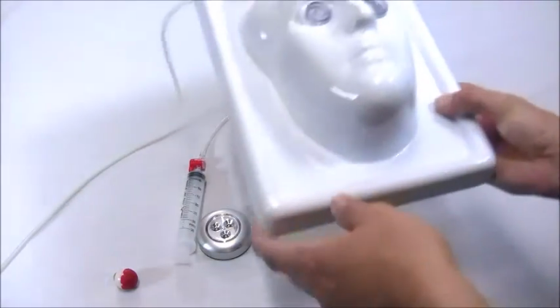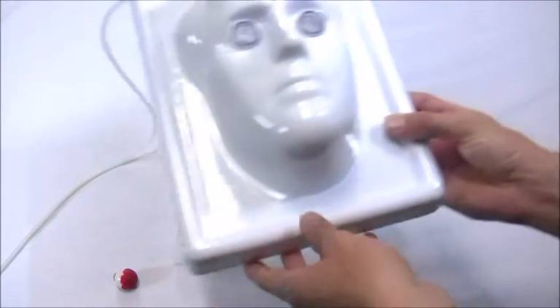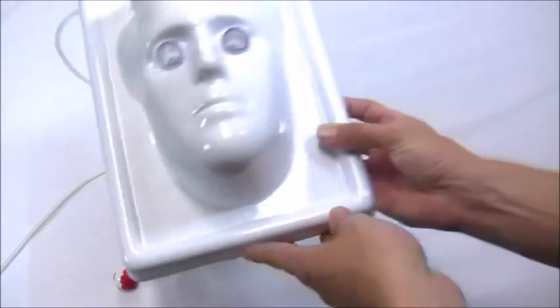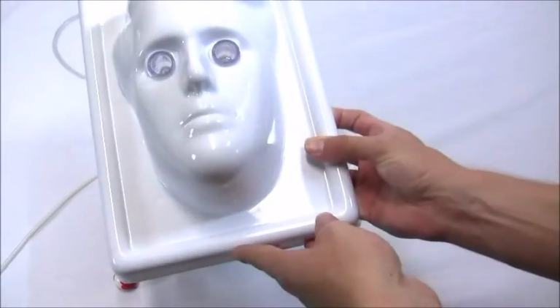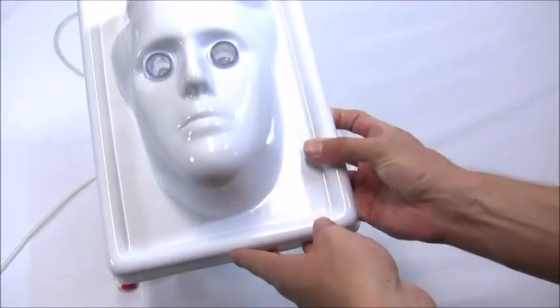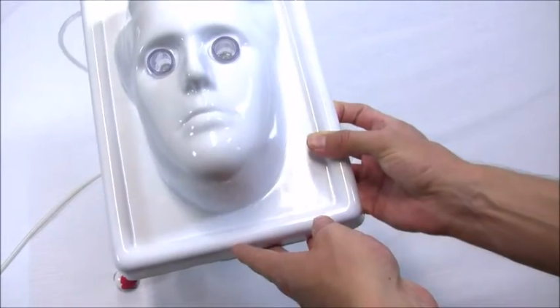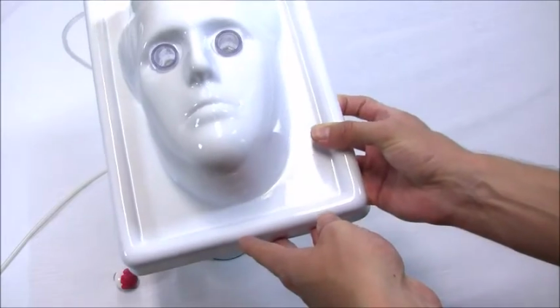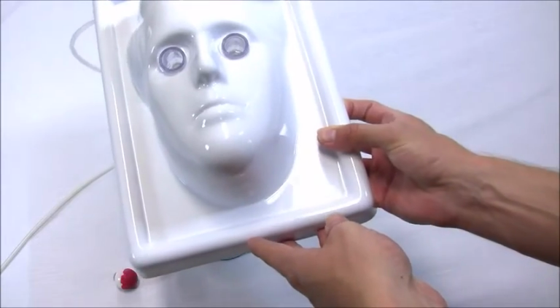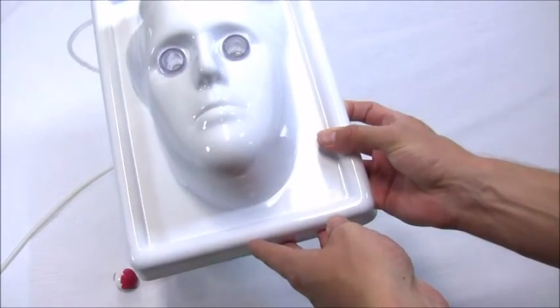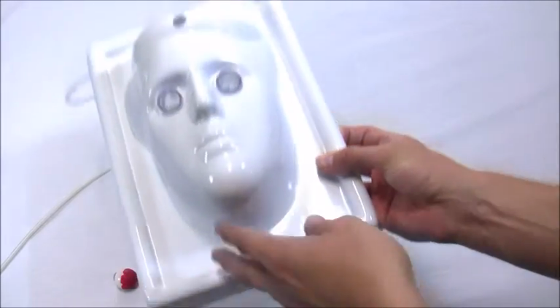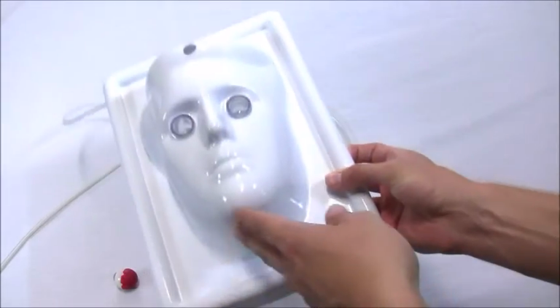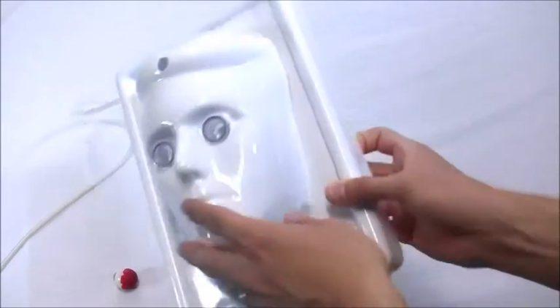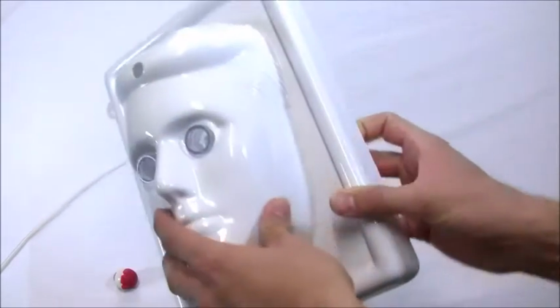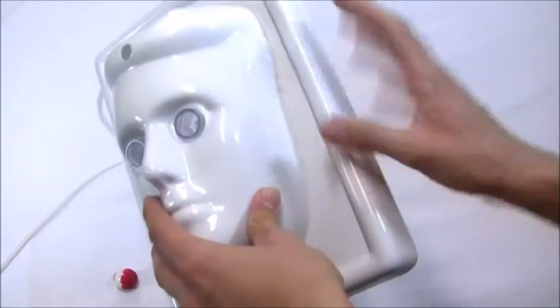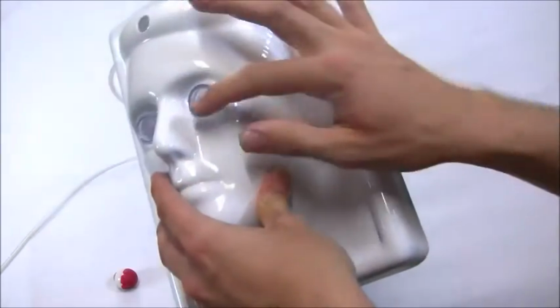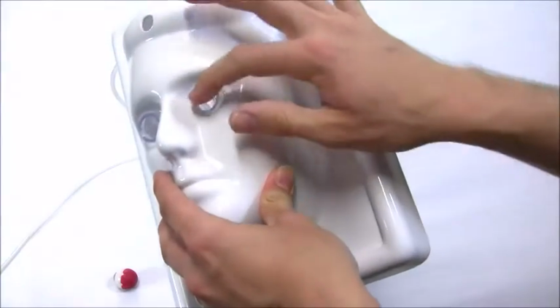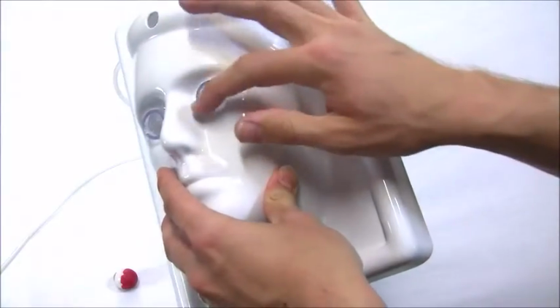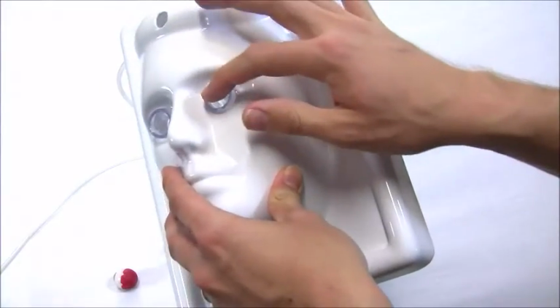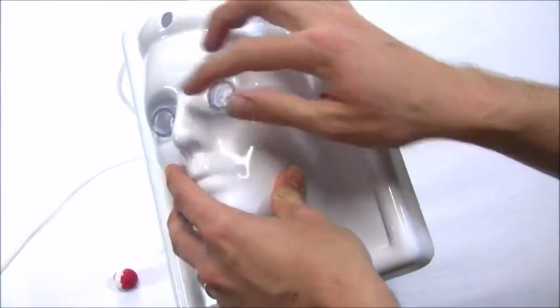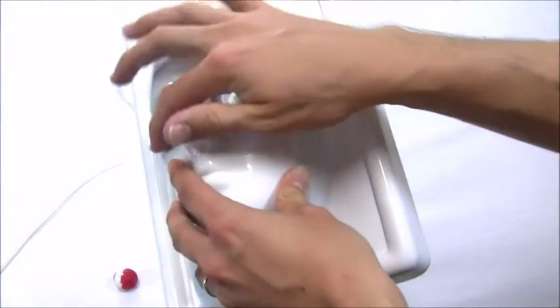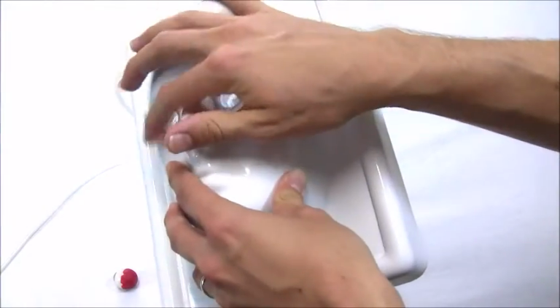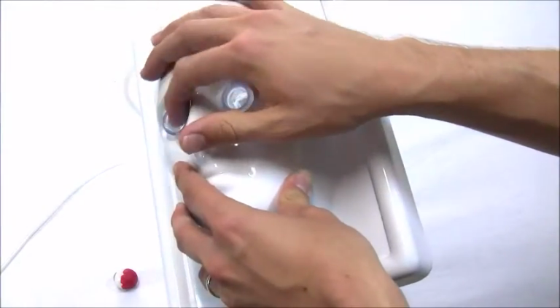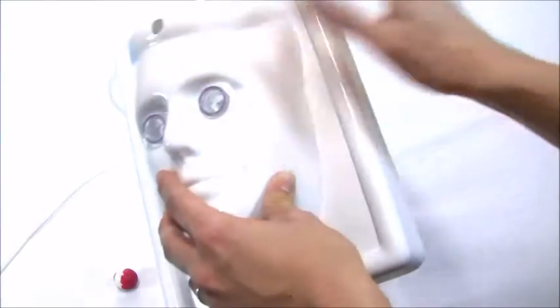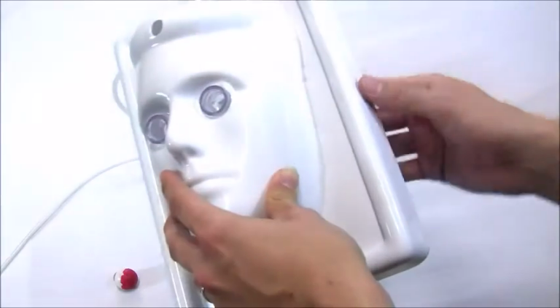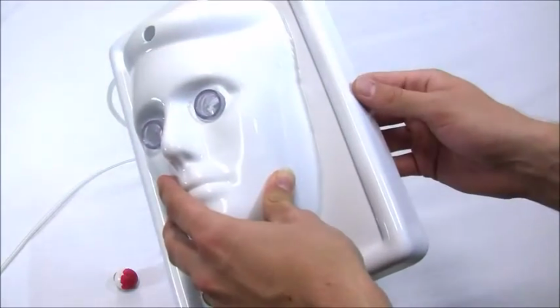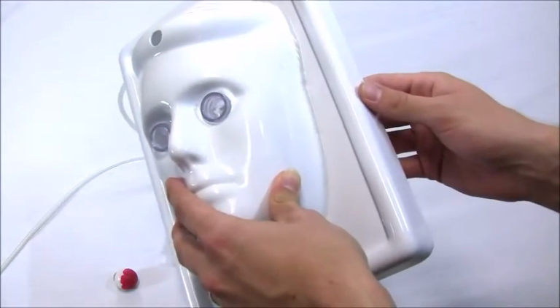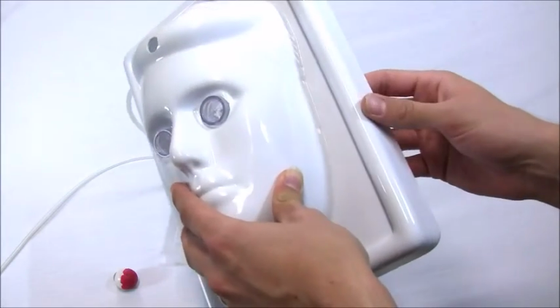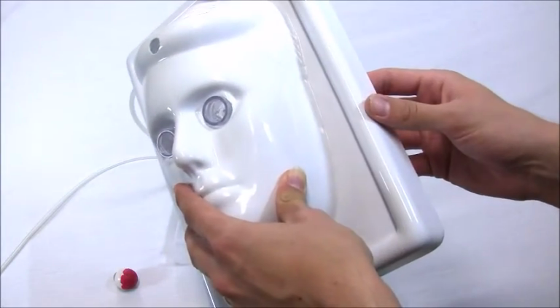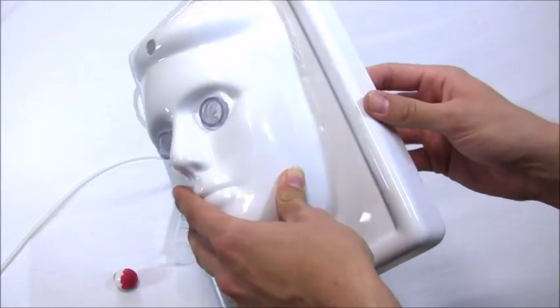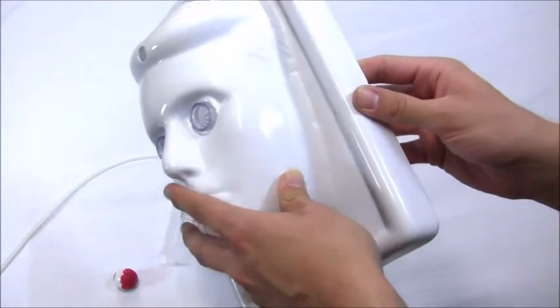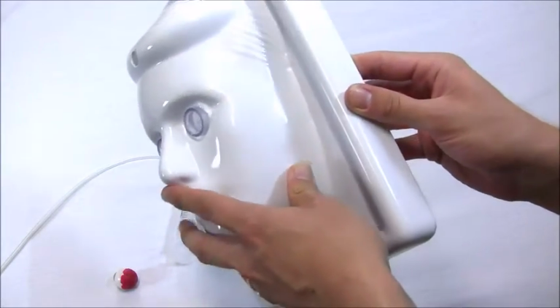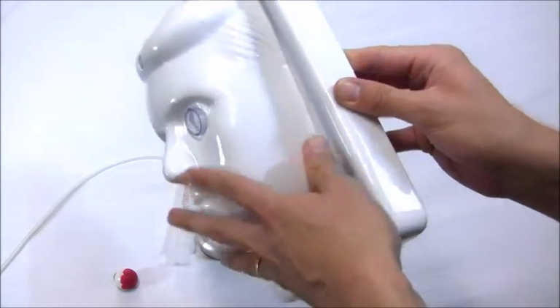First things first, this is the head shell. These clear cups are the functional end of the device. These actually hold the eye that you're going to be doing the surgery on.